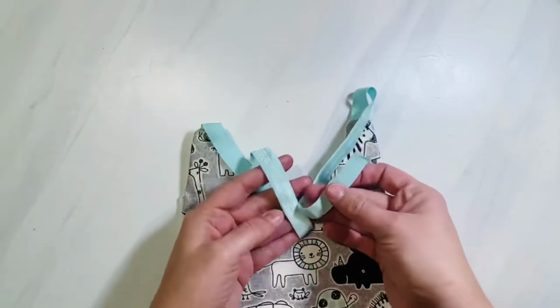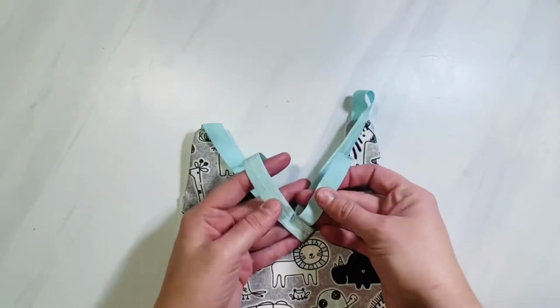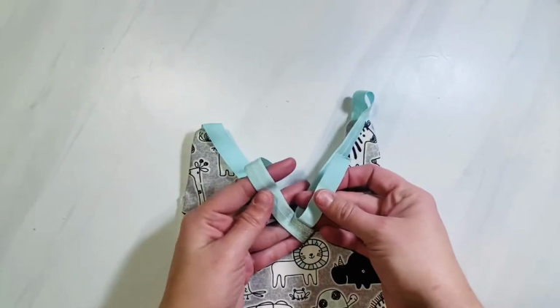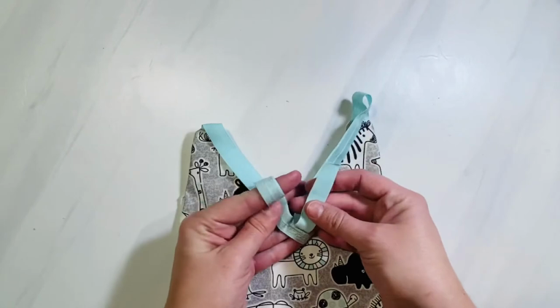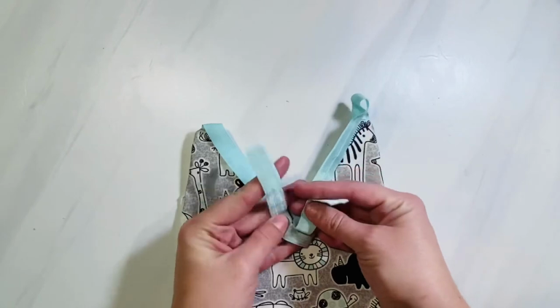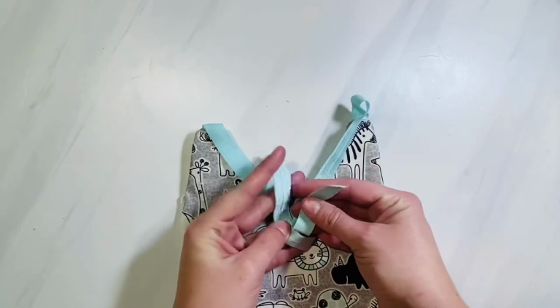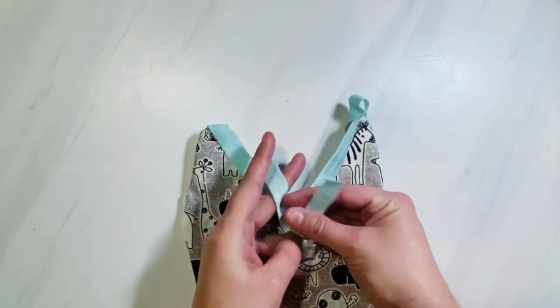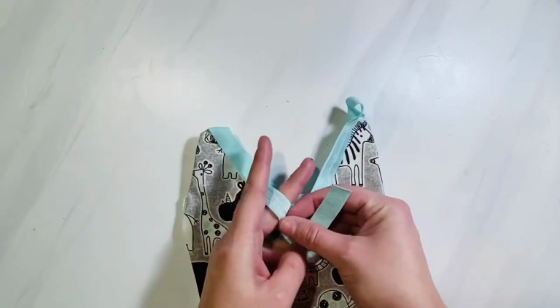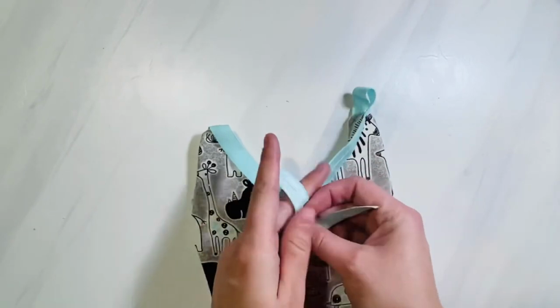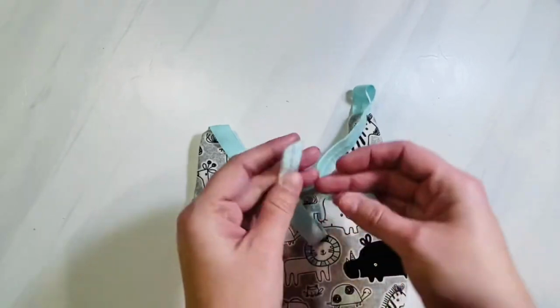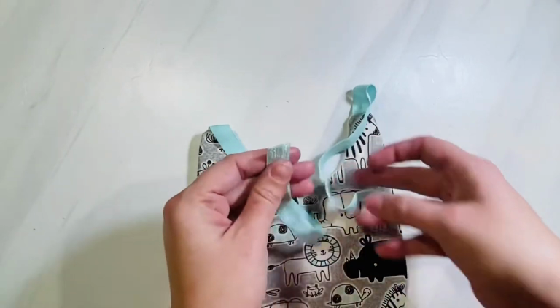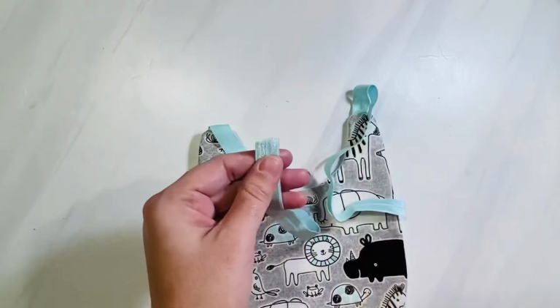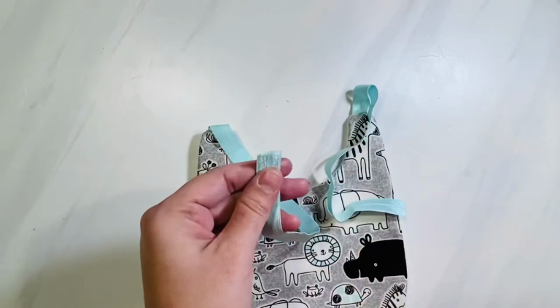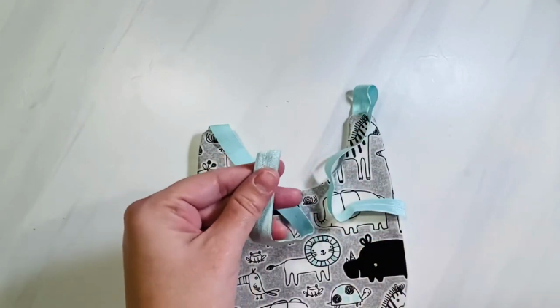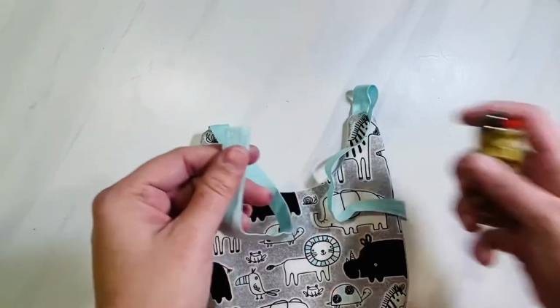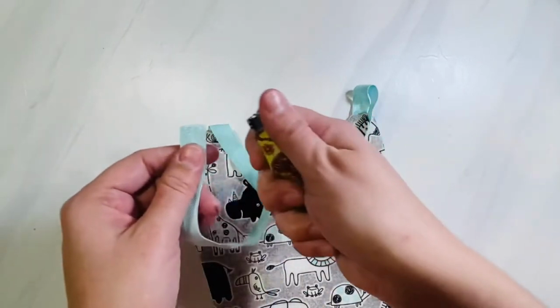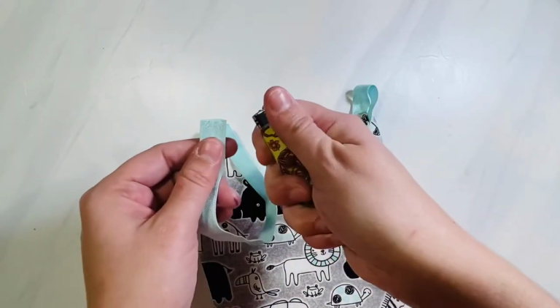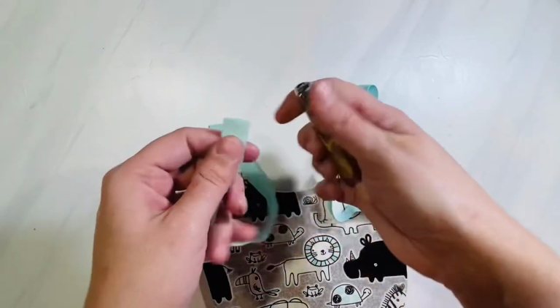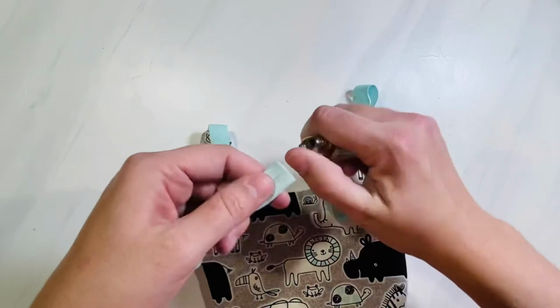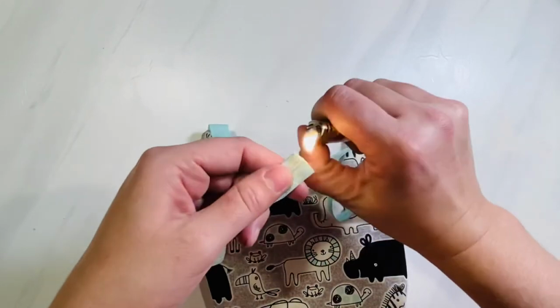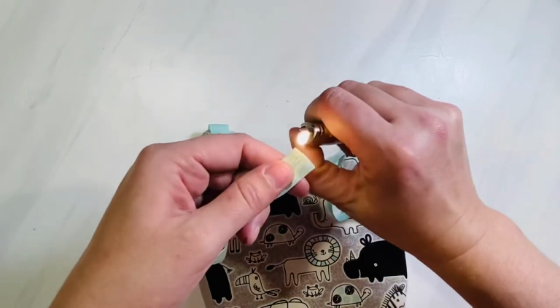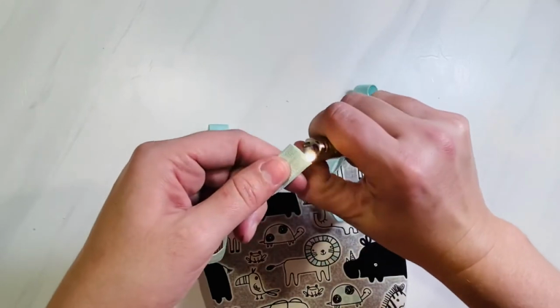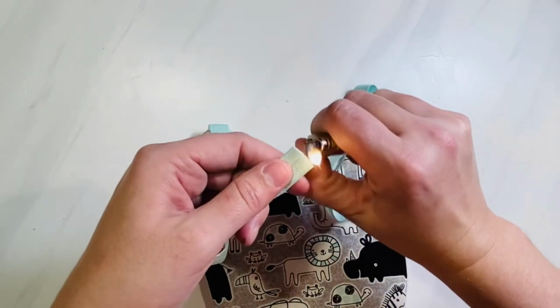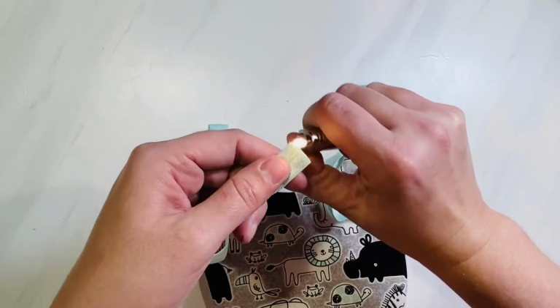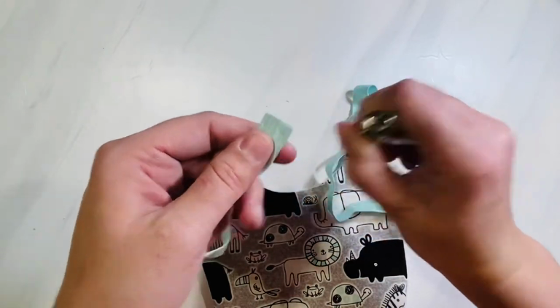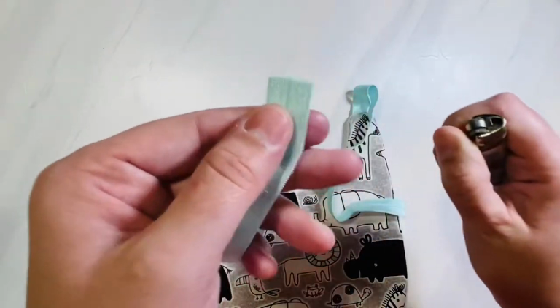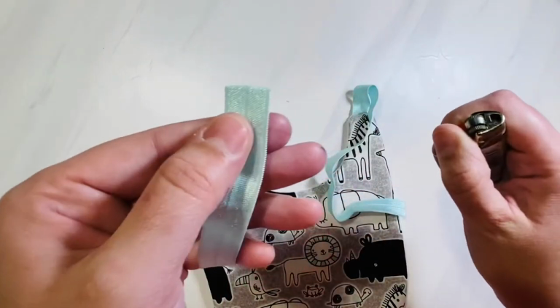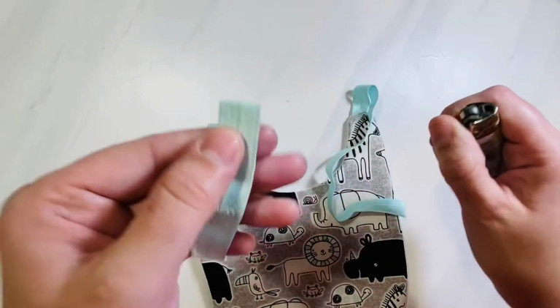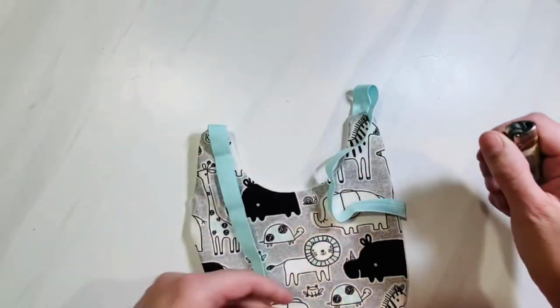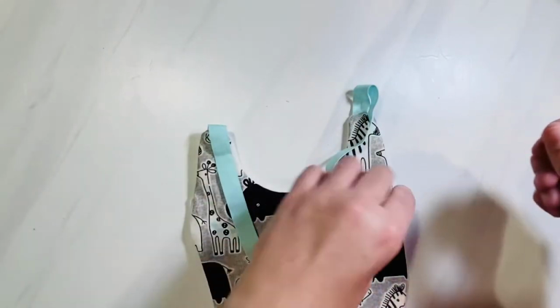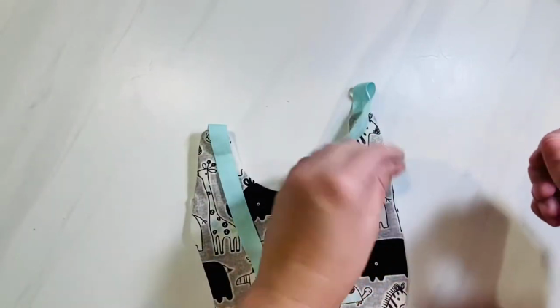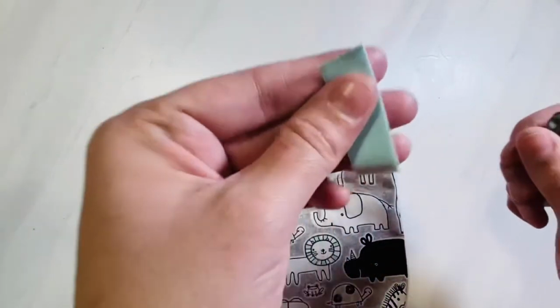If you're using ribbon for your ties, grab a lighter and gently place the flame over the ends of the ribbon. This will help prevent the ribbon from fraying.